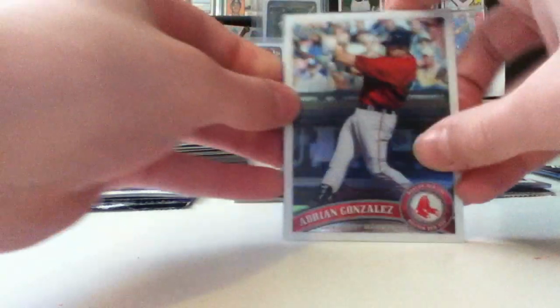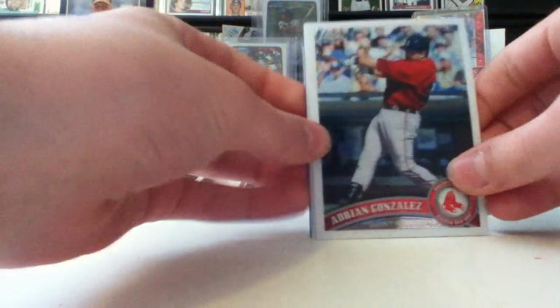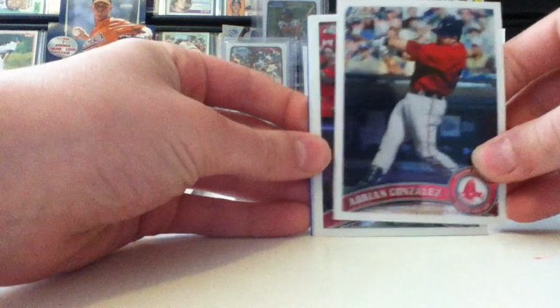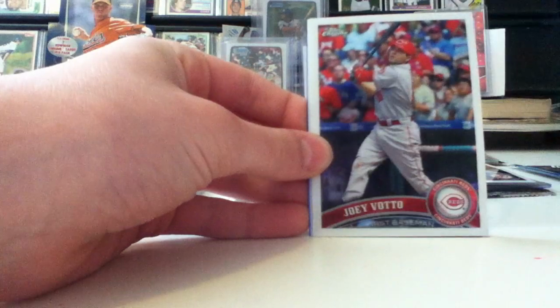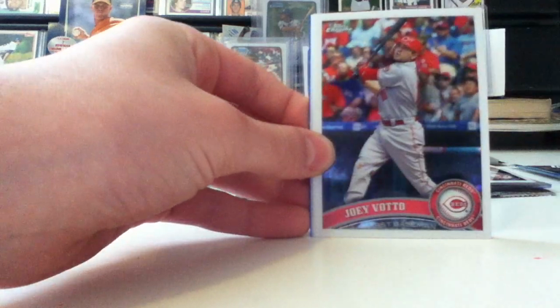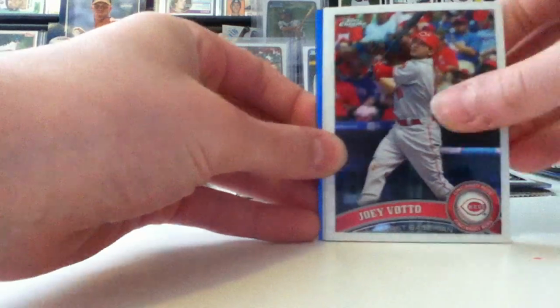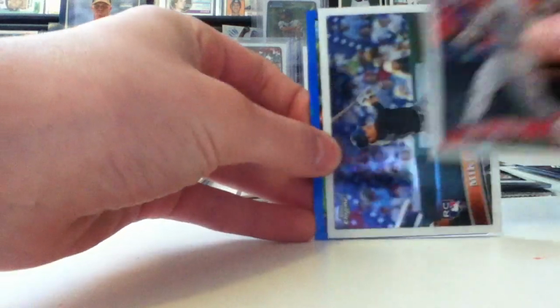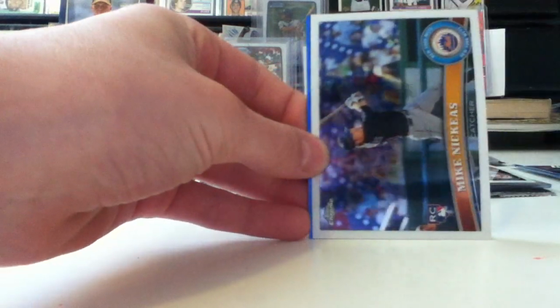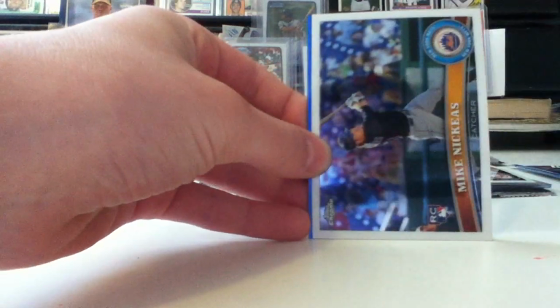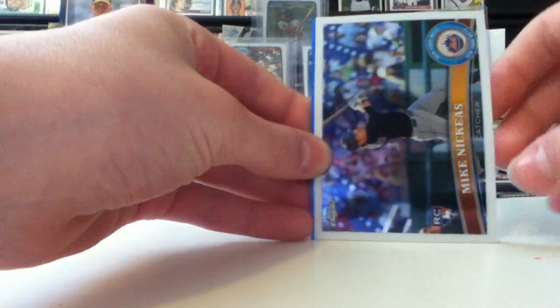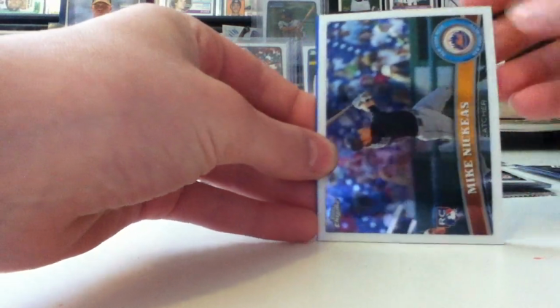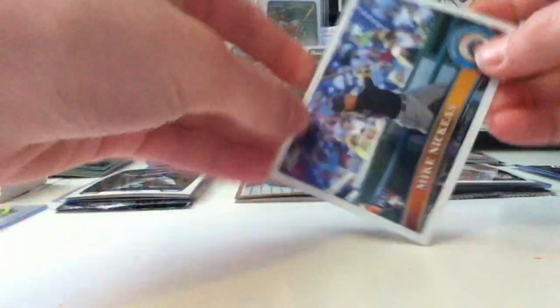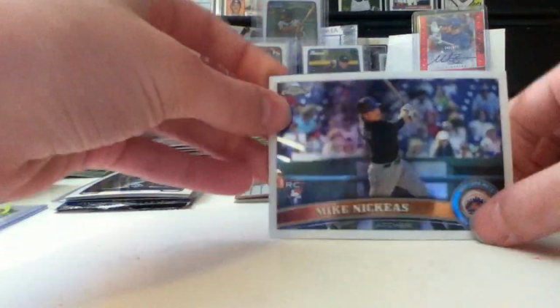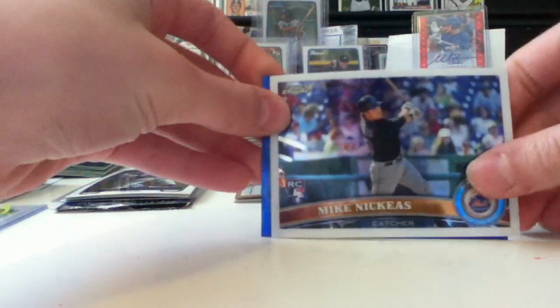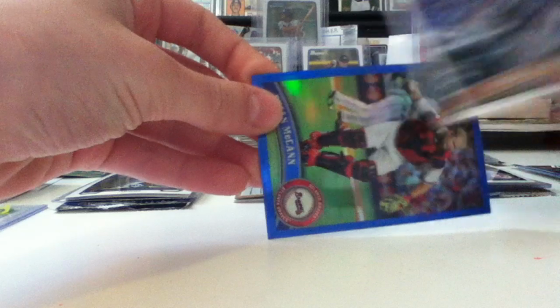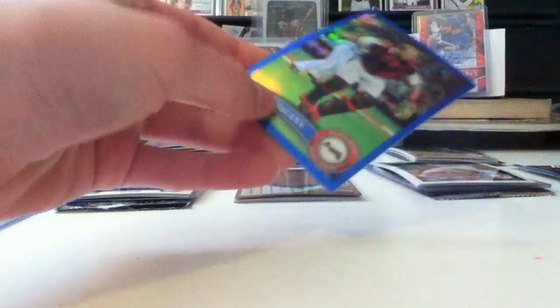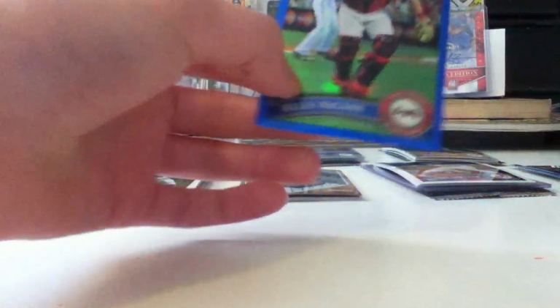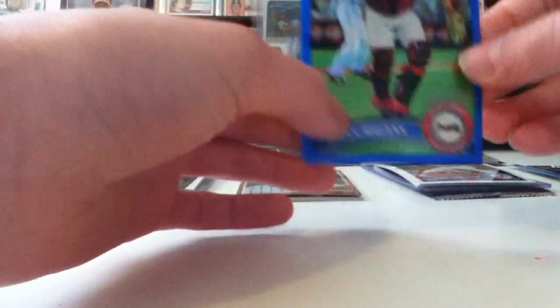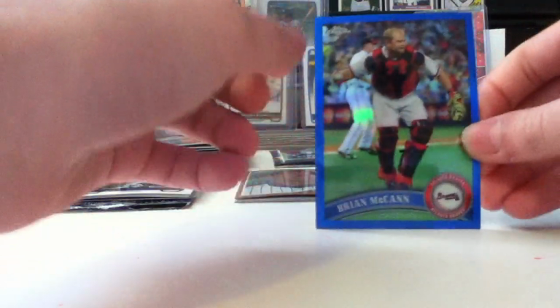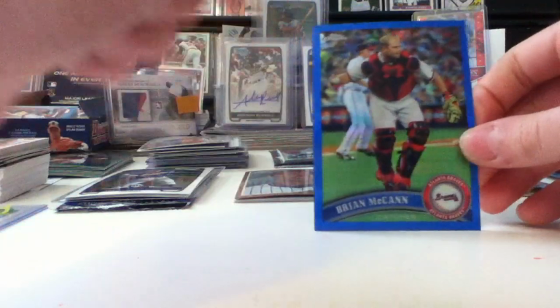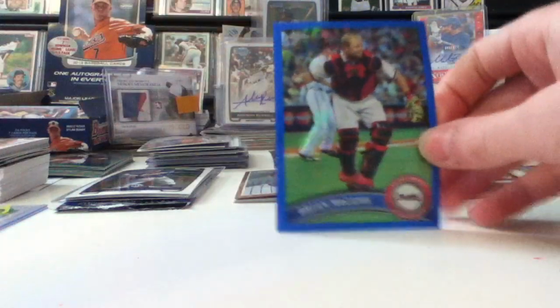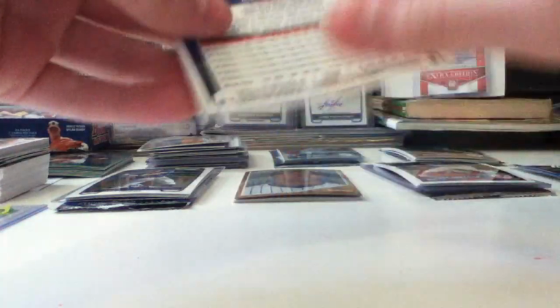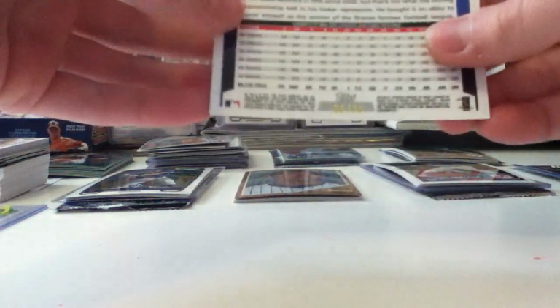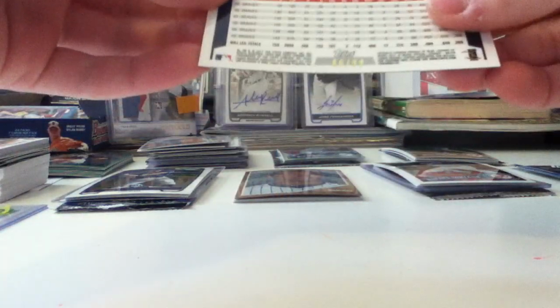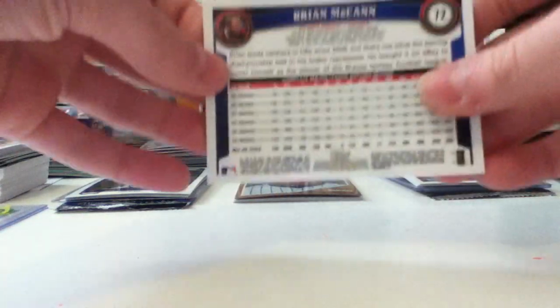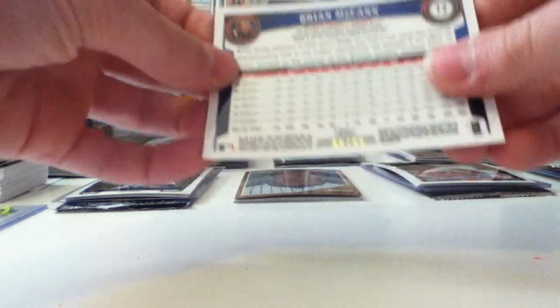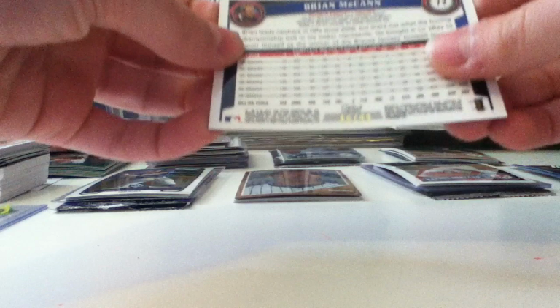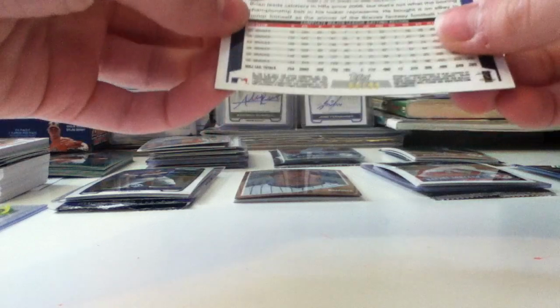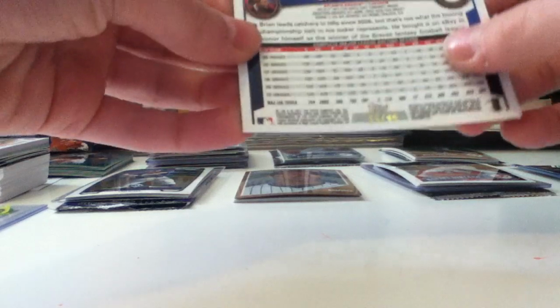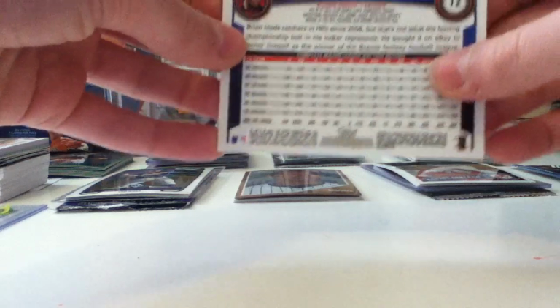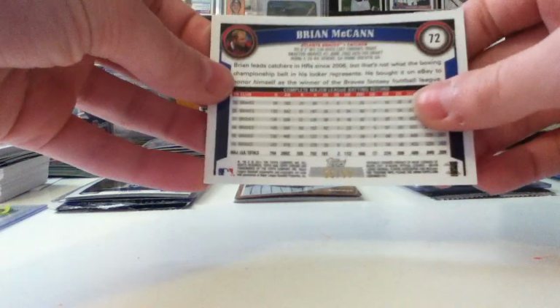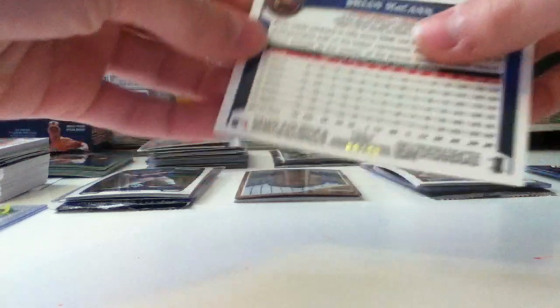In this pack, I got an Adrian Gonzalez, a Joey Votto, a Mike Nikias rookie for the Mets, and a Brian McCann Blue numbered /299. So that was really nice — got my money back on that pack.